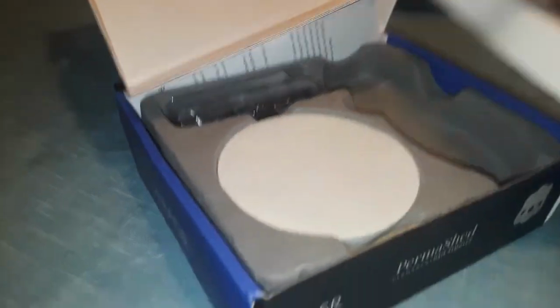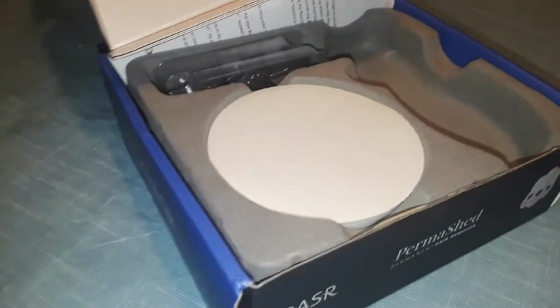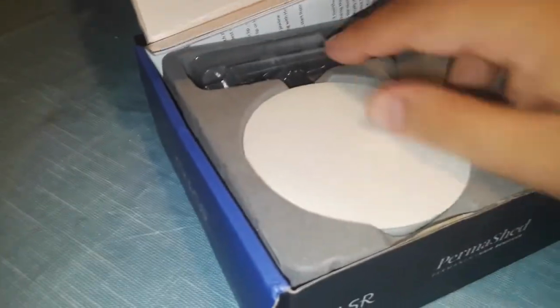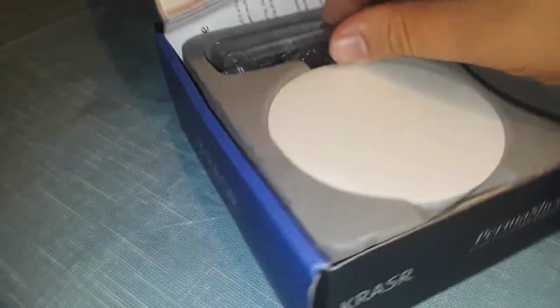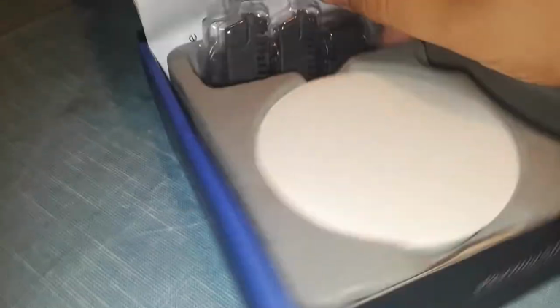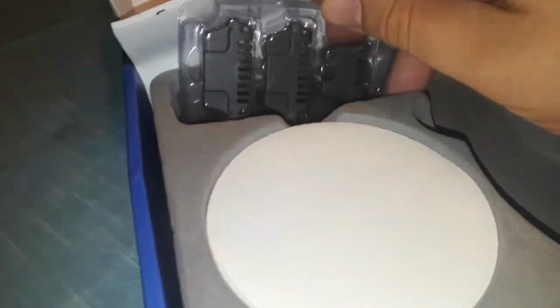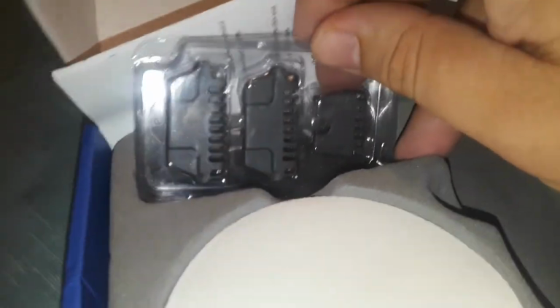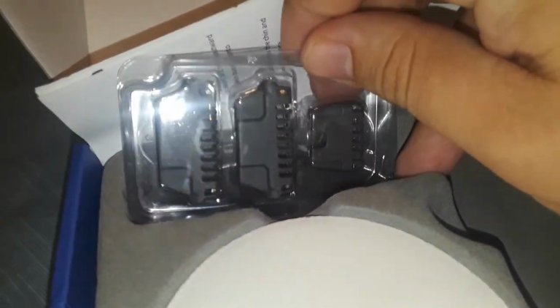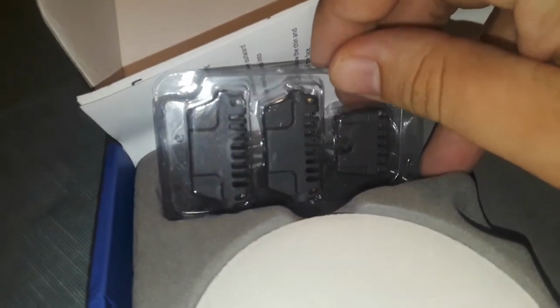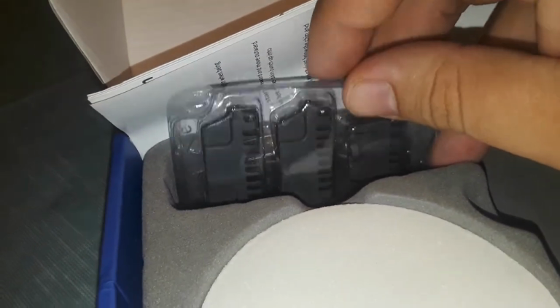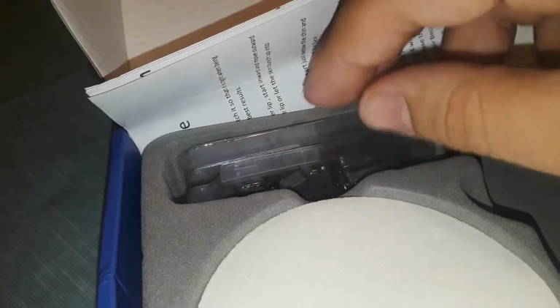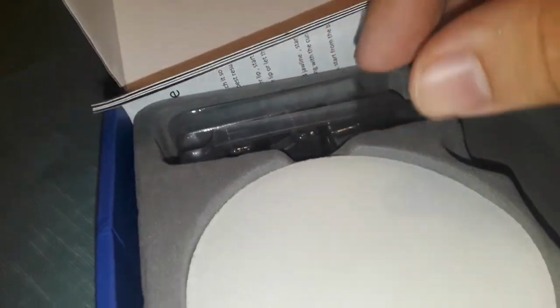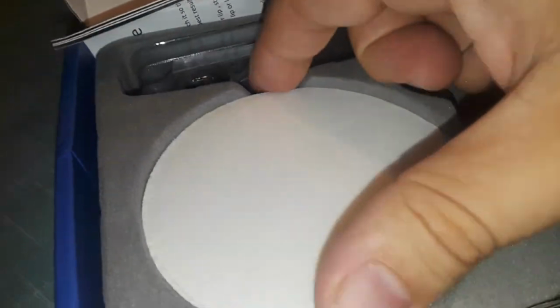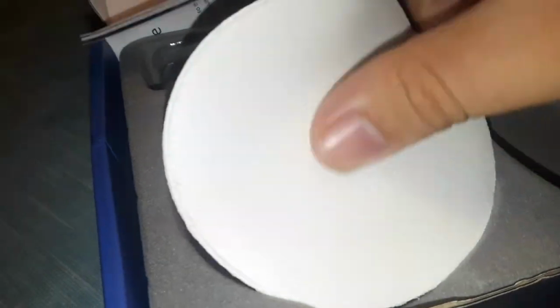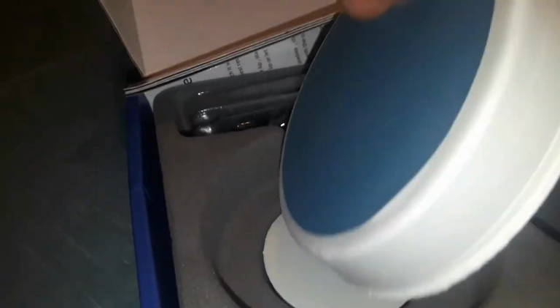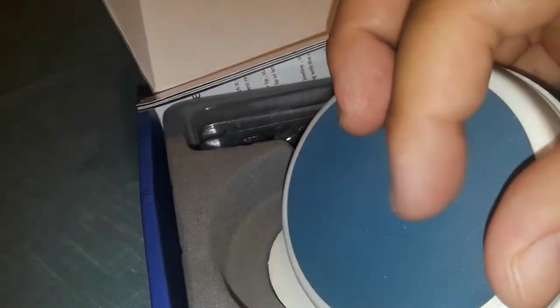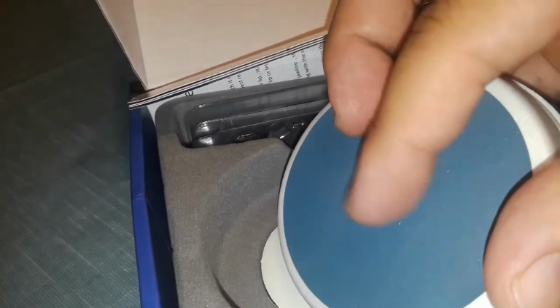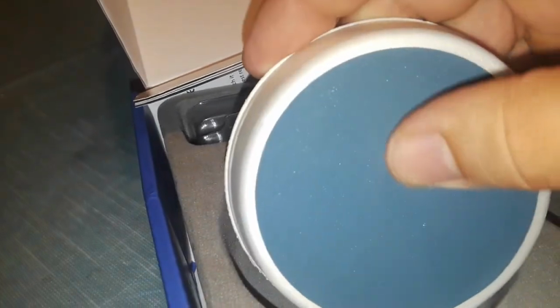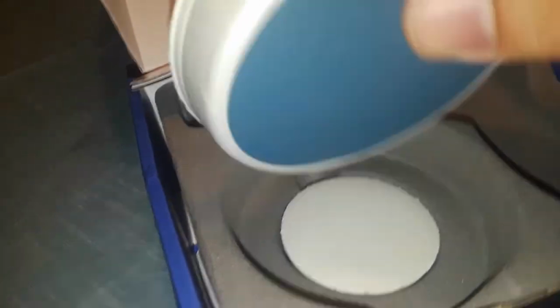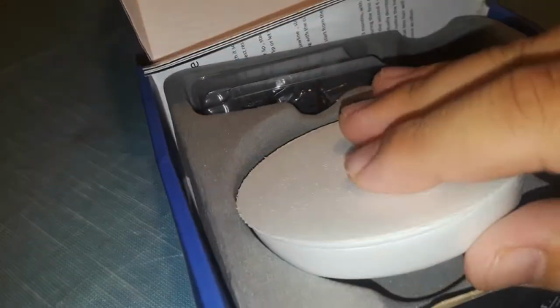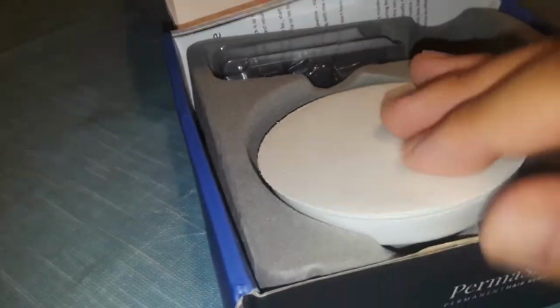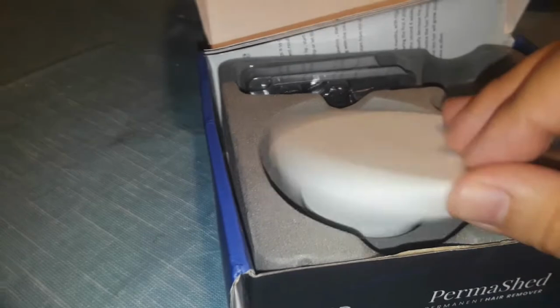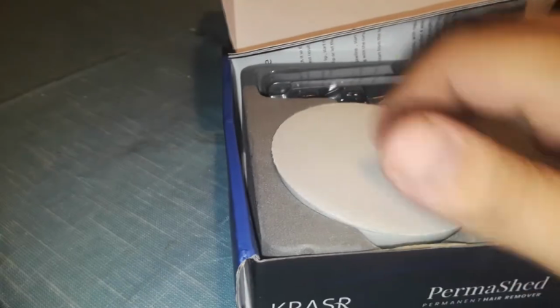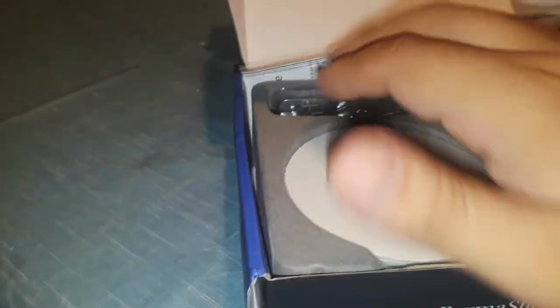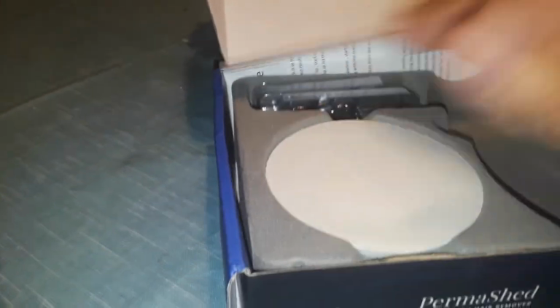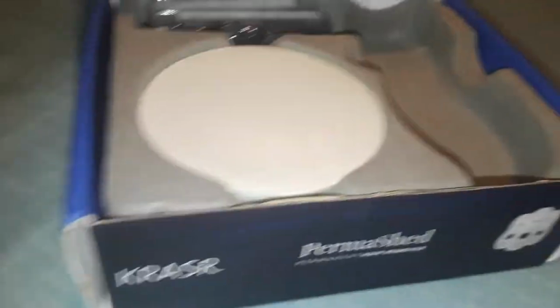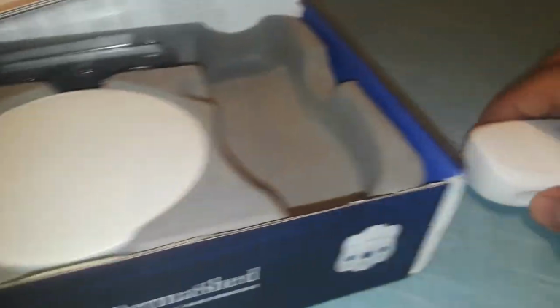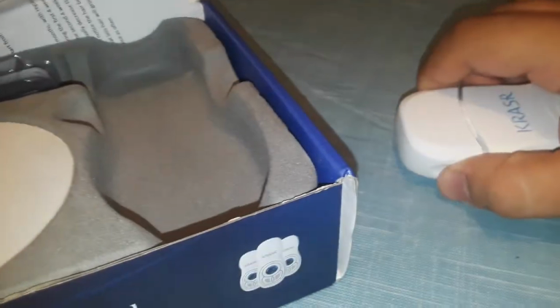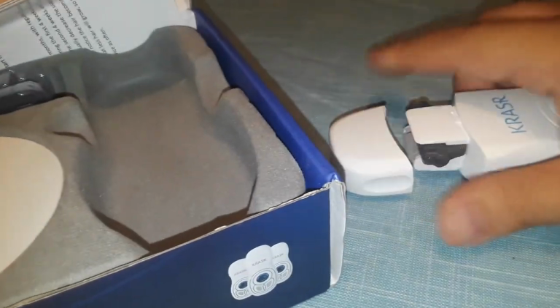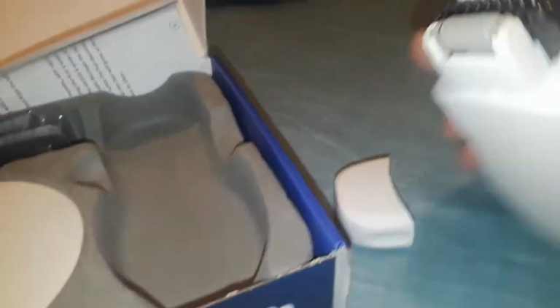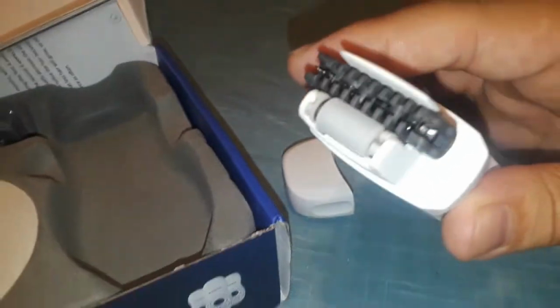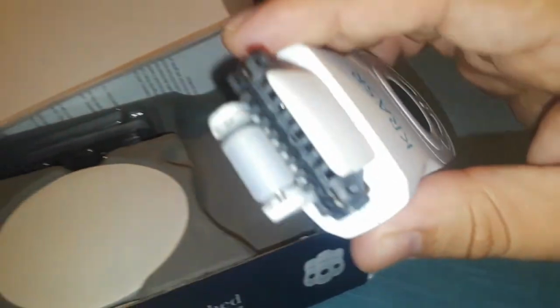So basically these are different sizes you could use. And these are buffers — buffers to buff up this part here.